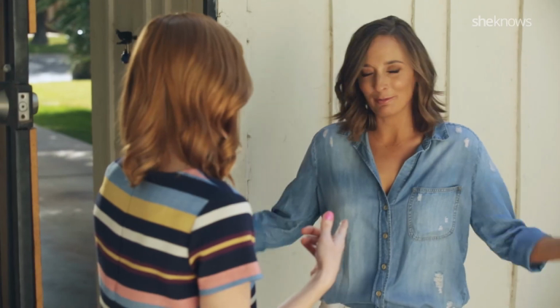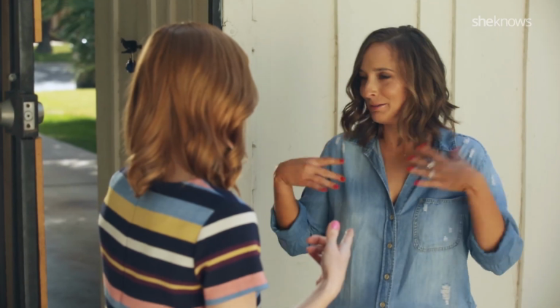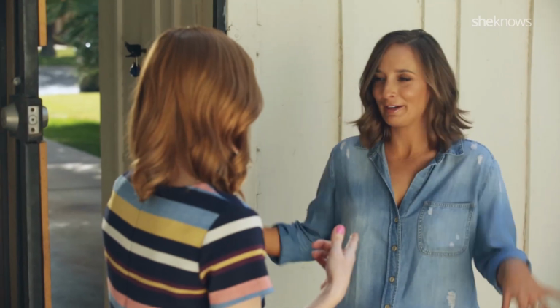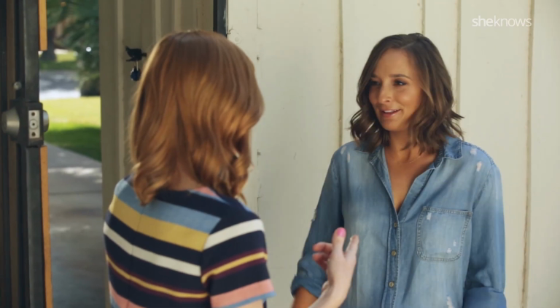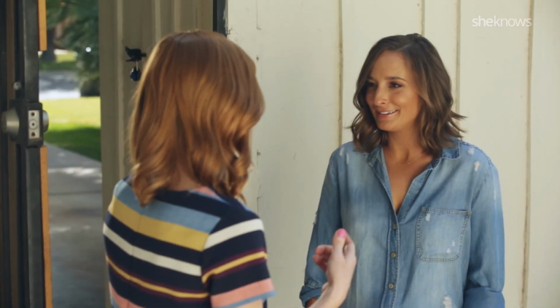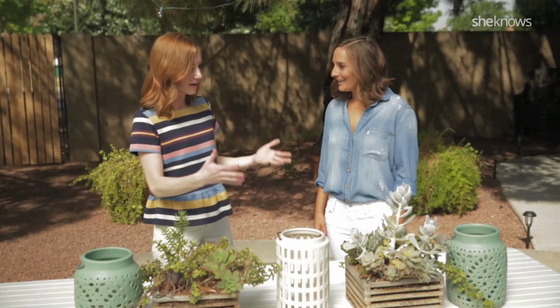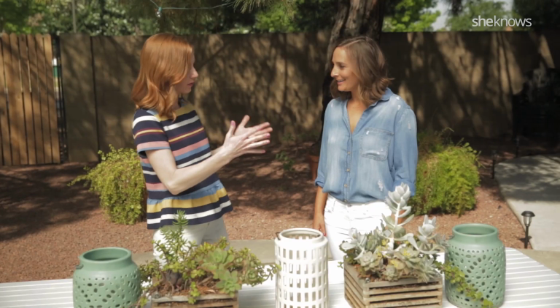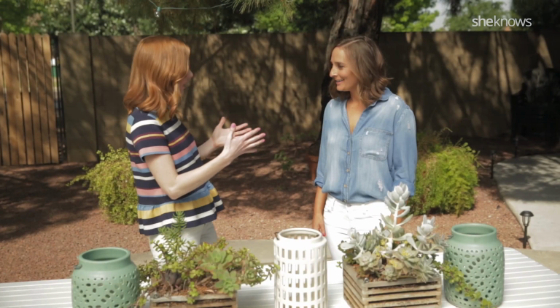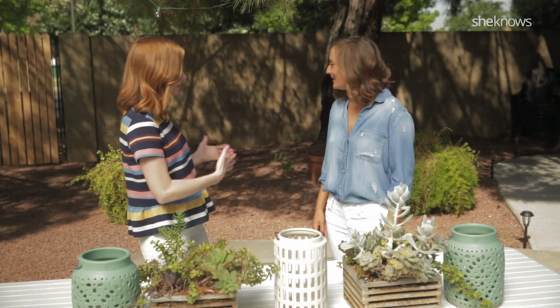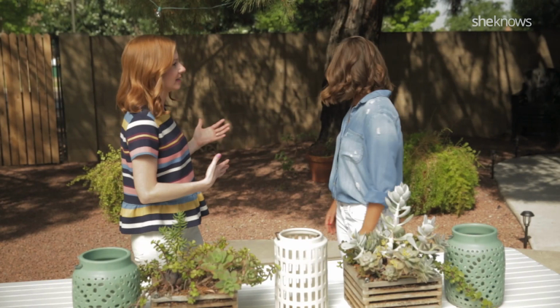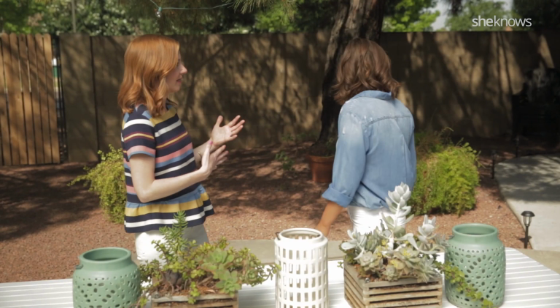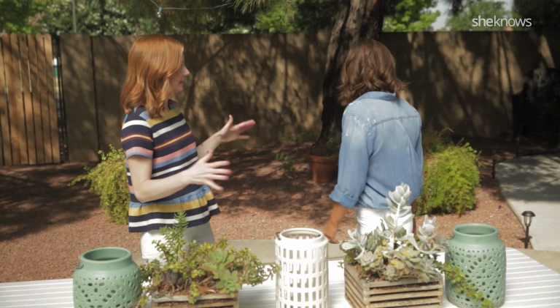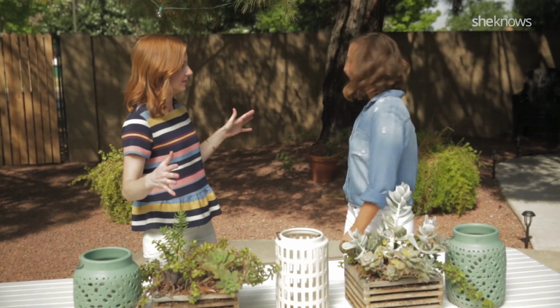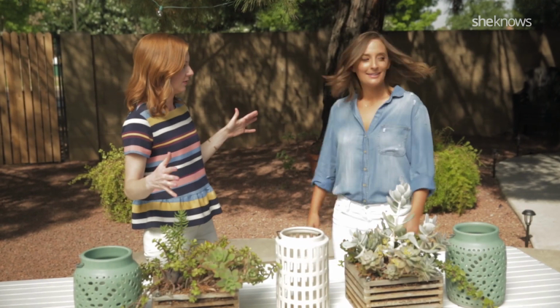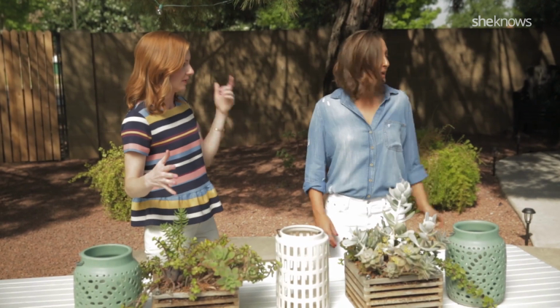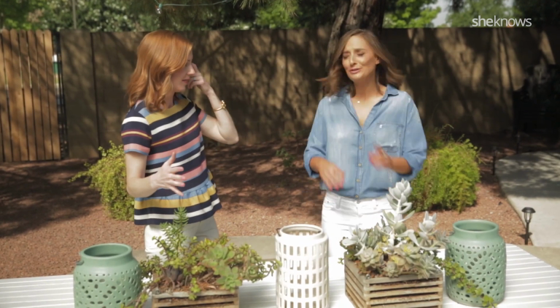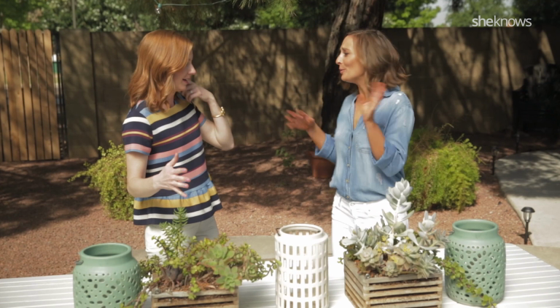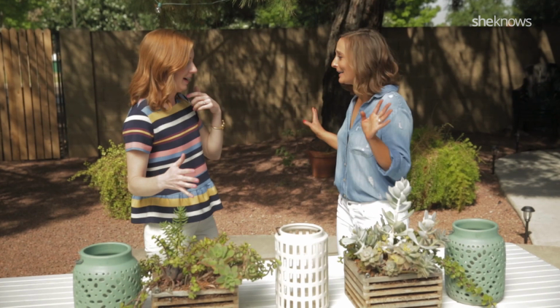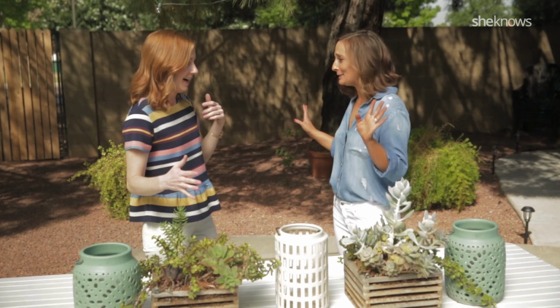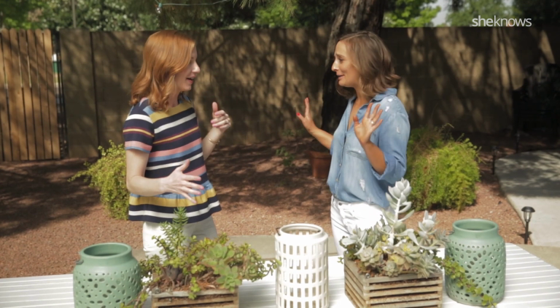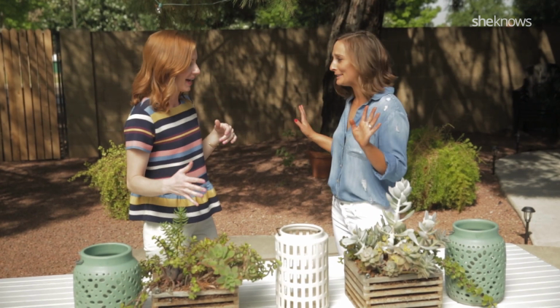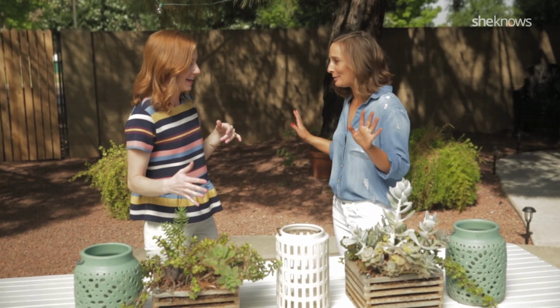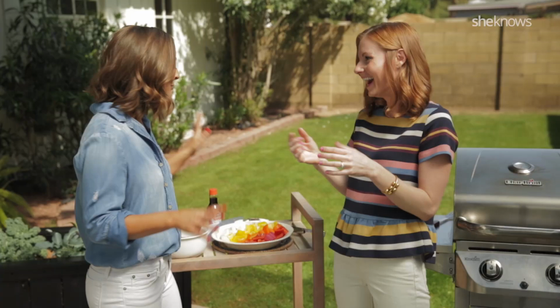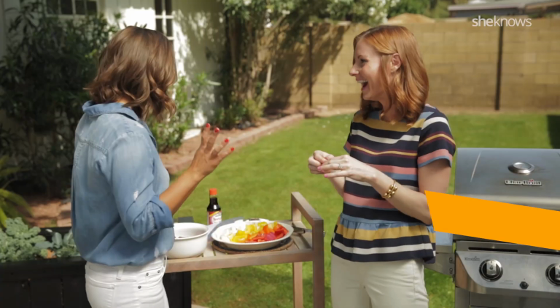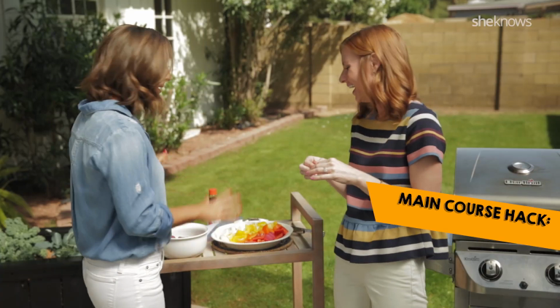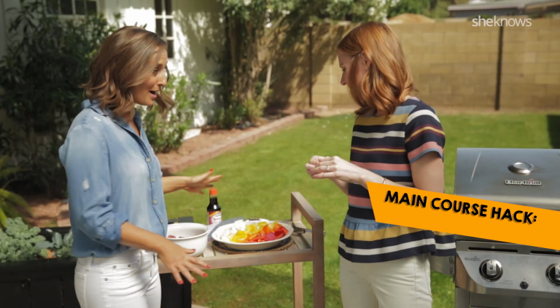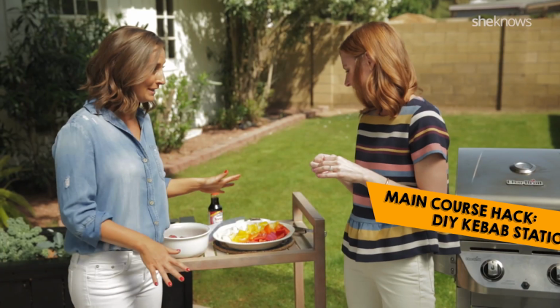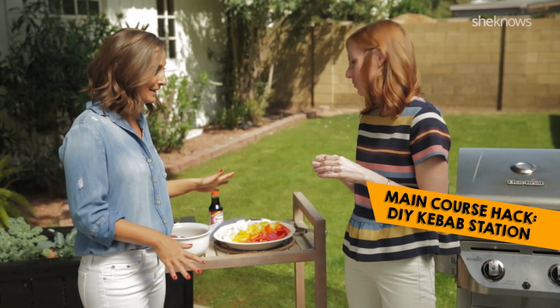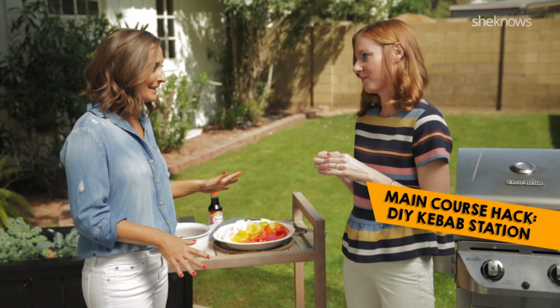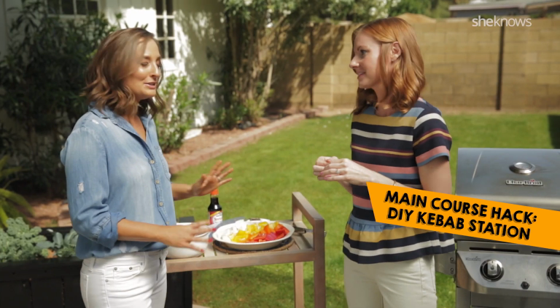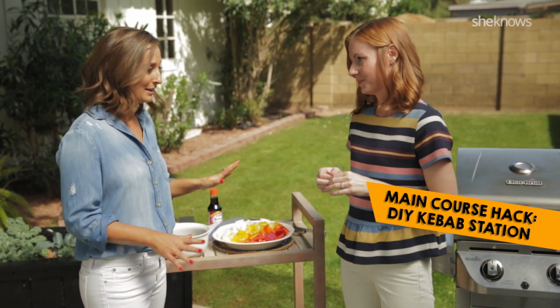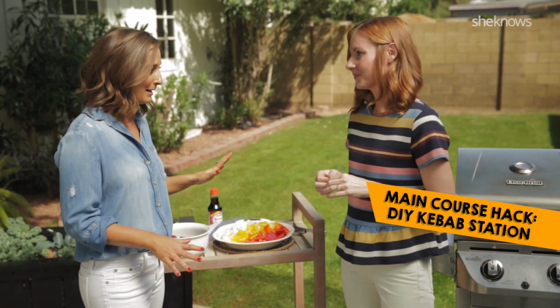Well, we will figure it all out. I just have a grill and space, and that's it. I have so many ideas — we can make this incredible. We're doing a kebab station. Ooh, perfect. Genius, right?